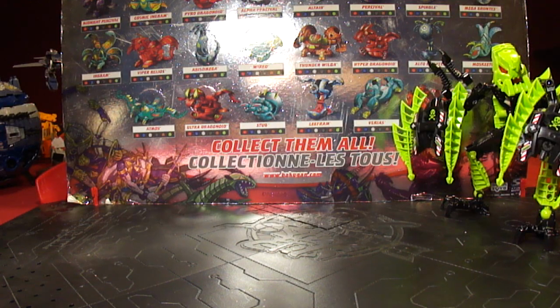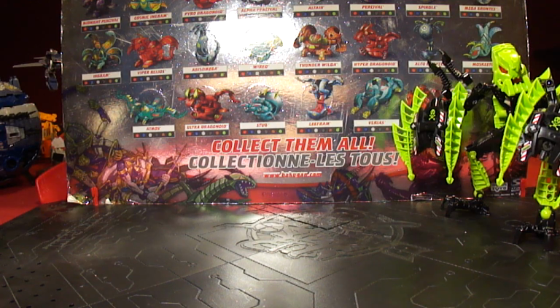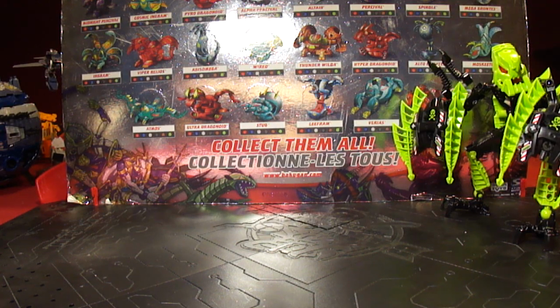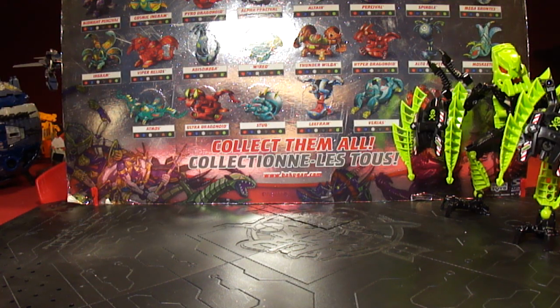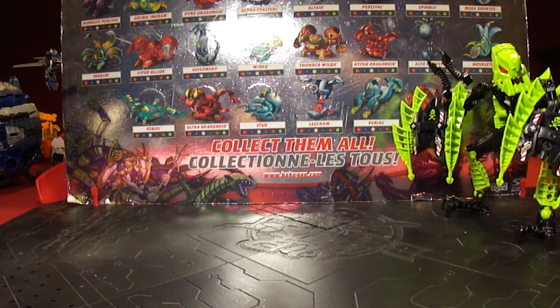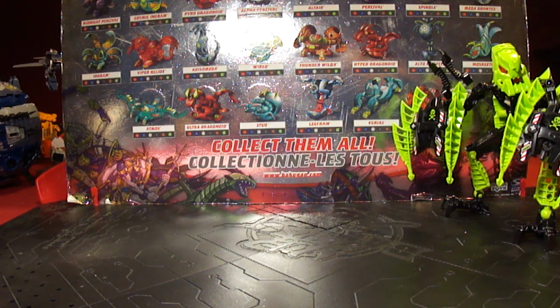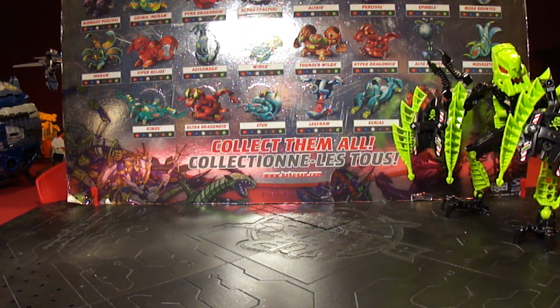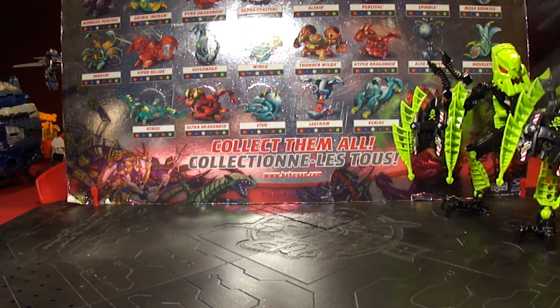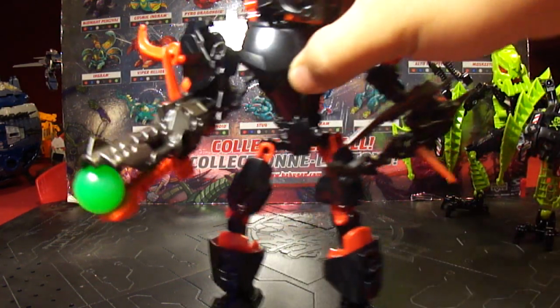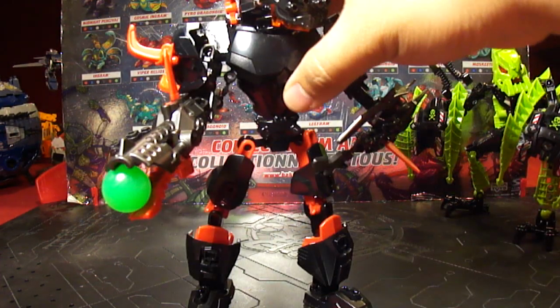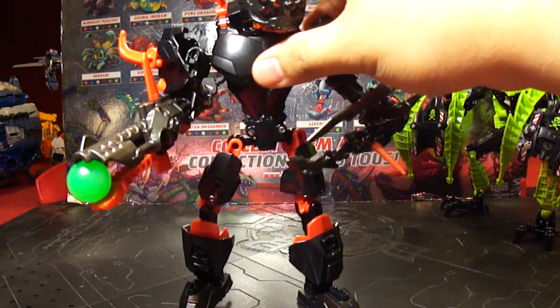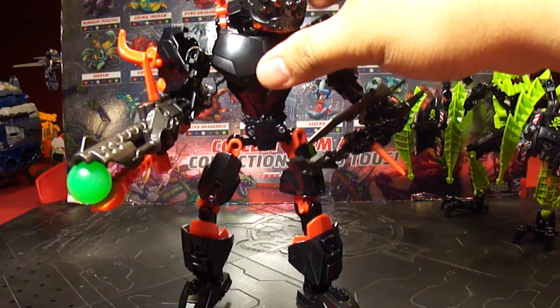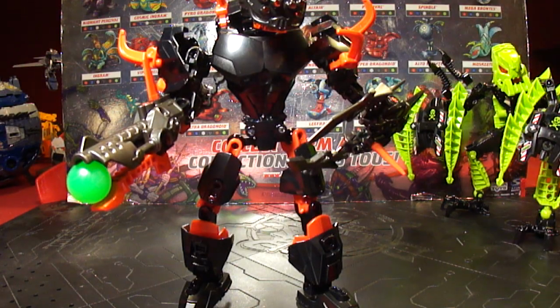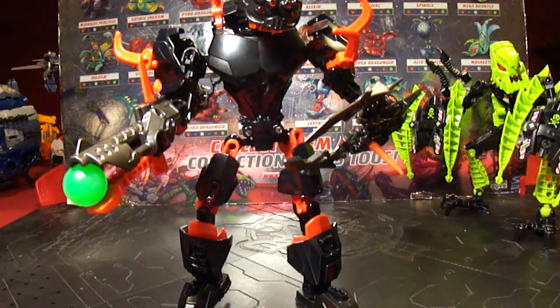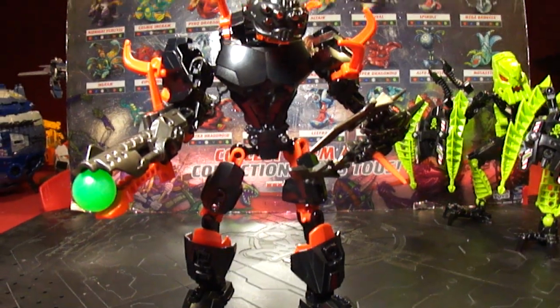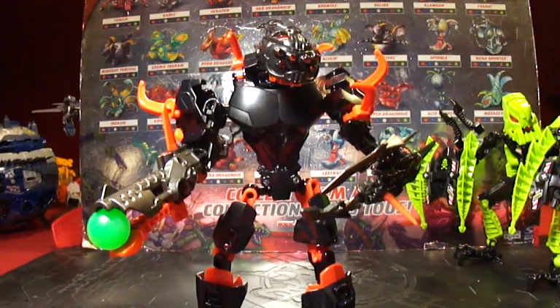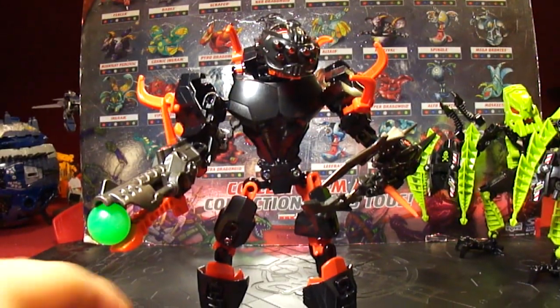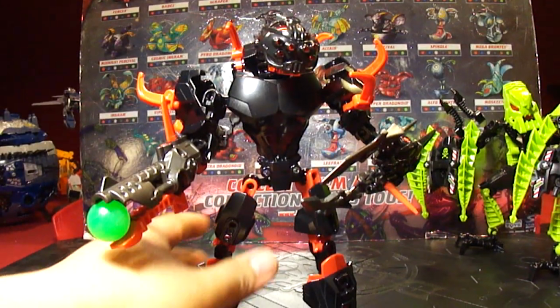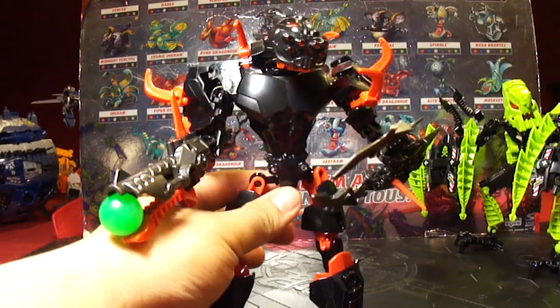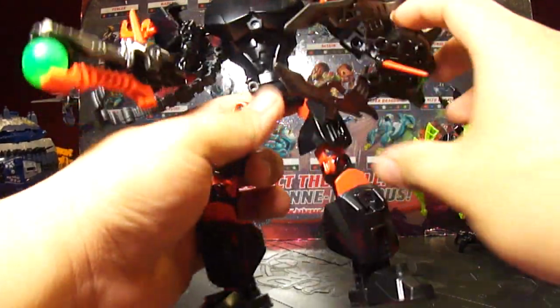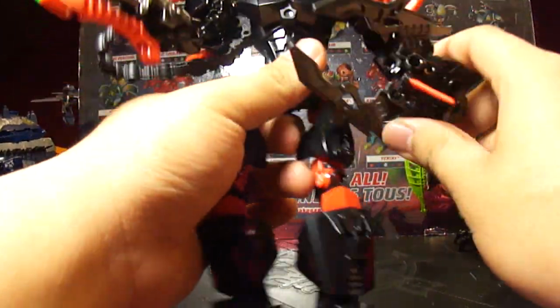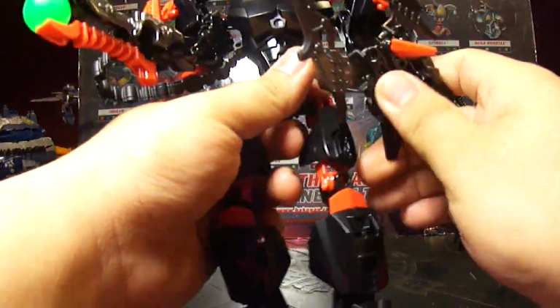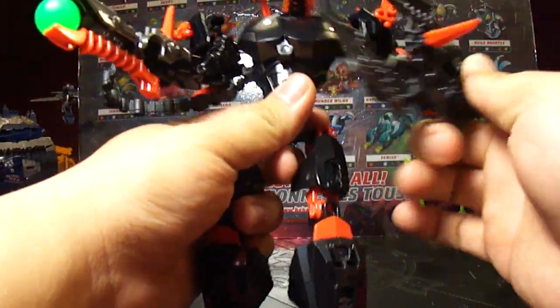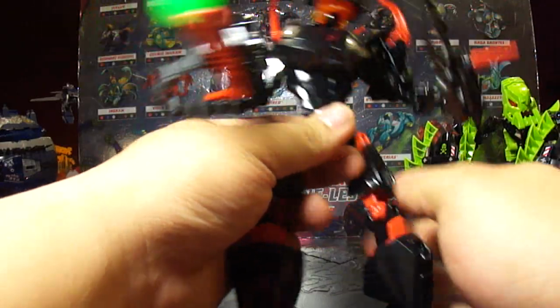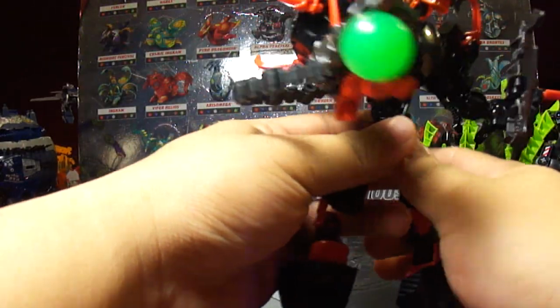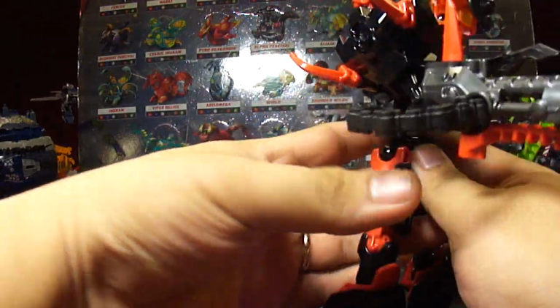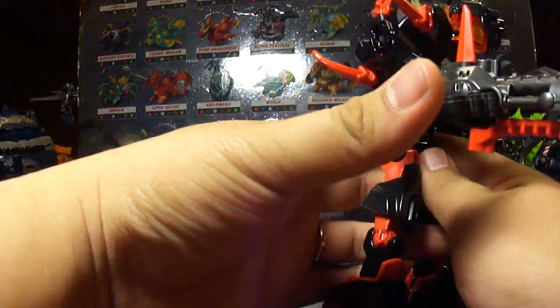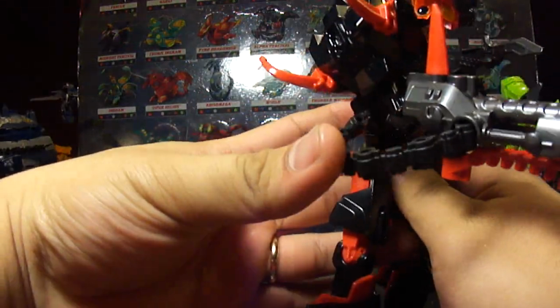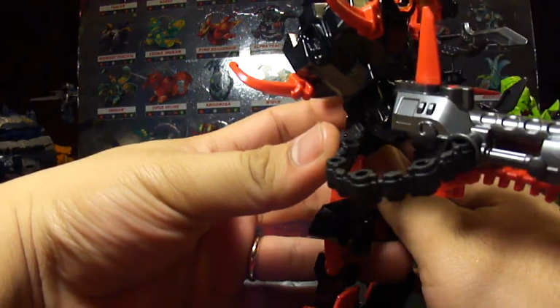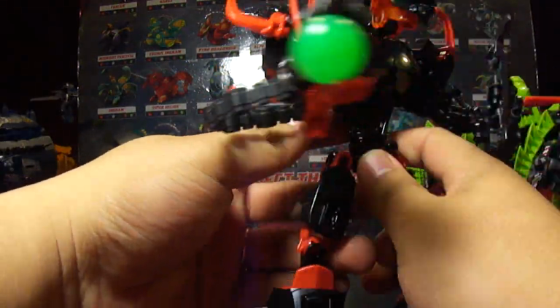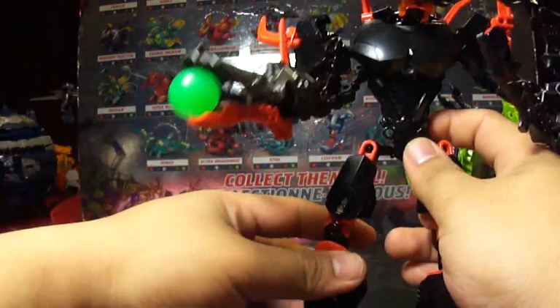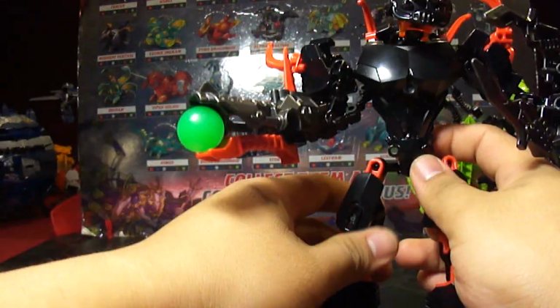Next up I got Core Hunter because I like his design and colors. He has a giant freaking claw and a cannon with a chain connection, so that's pretty awesome.